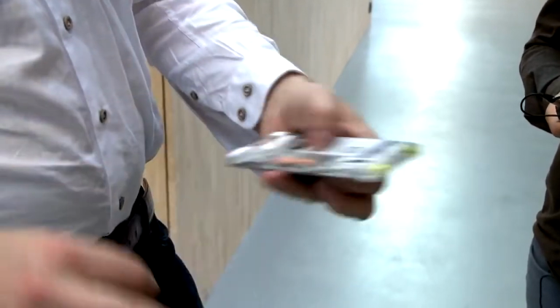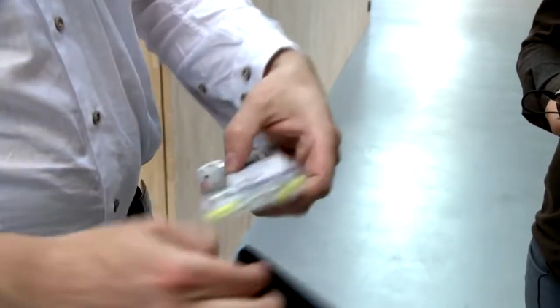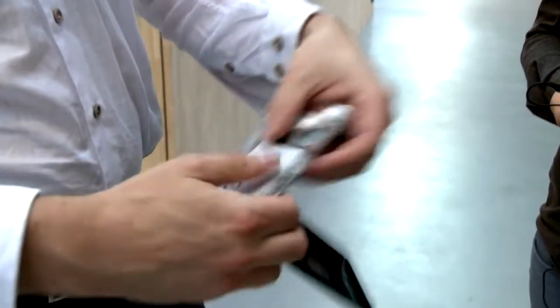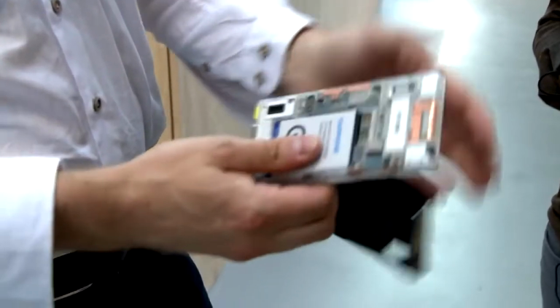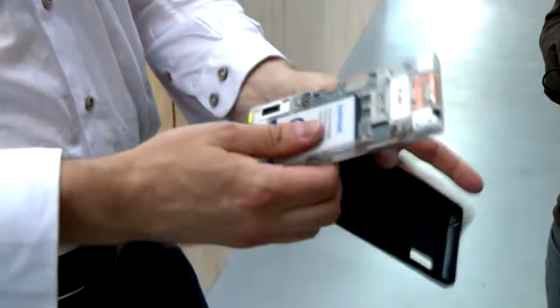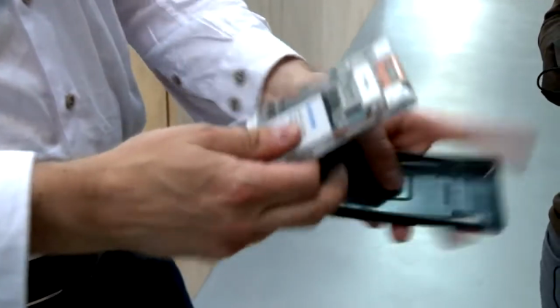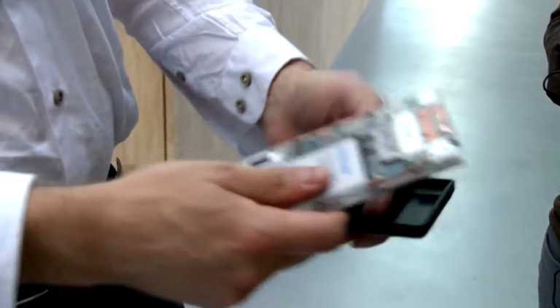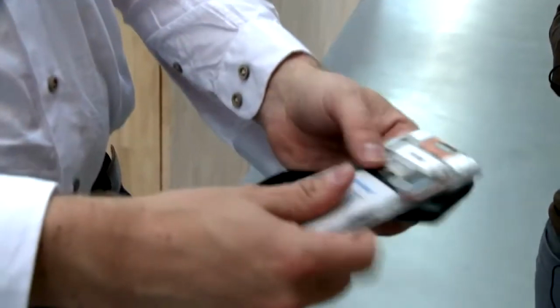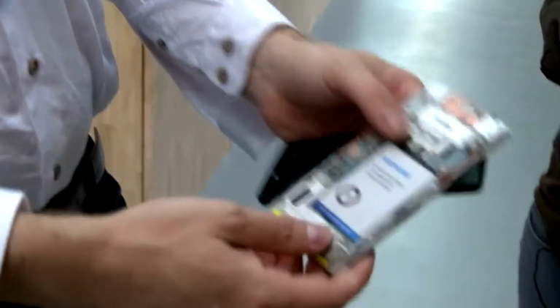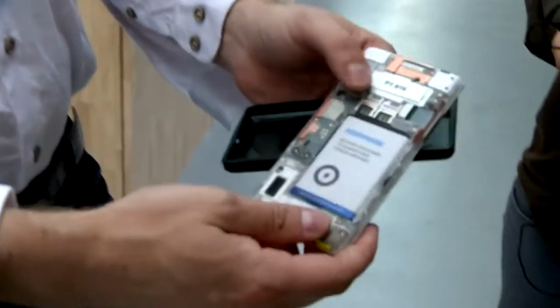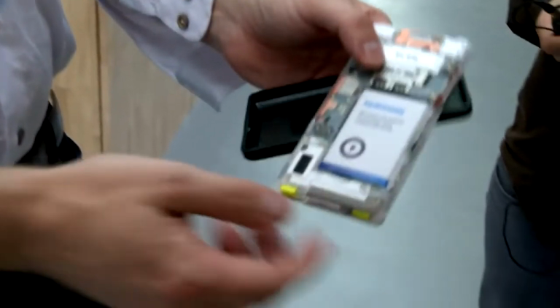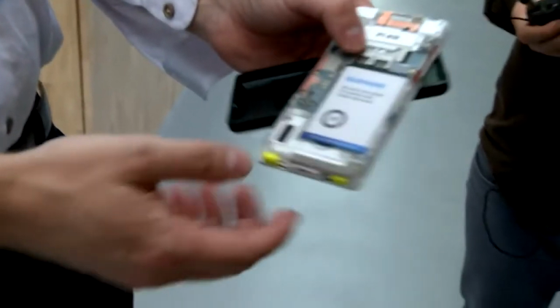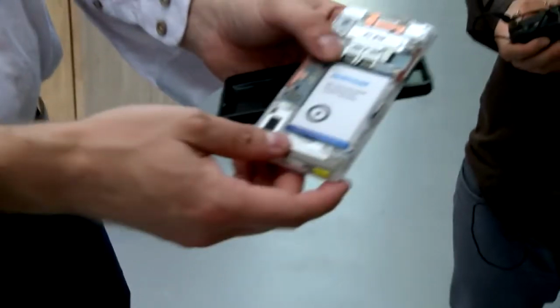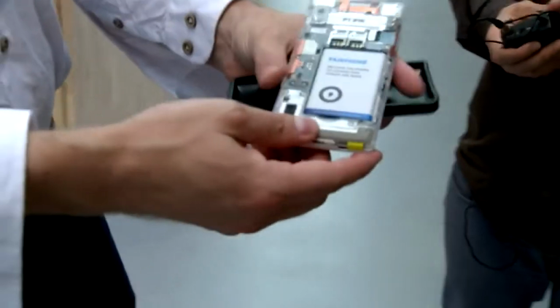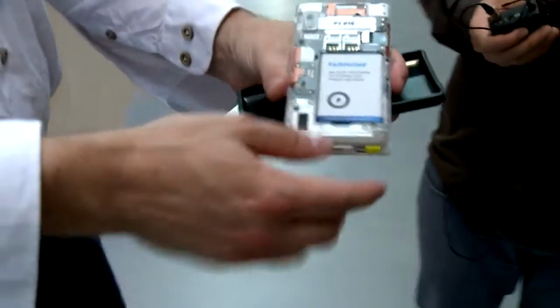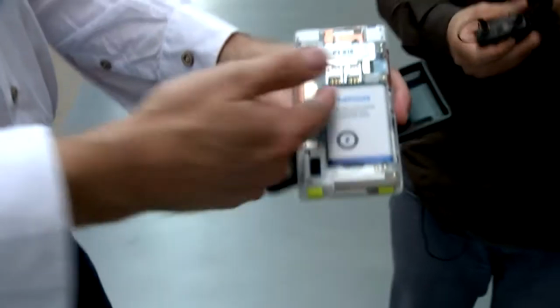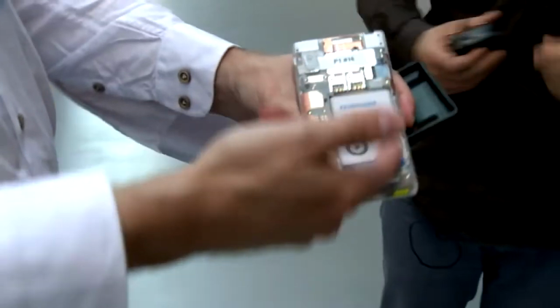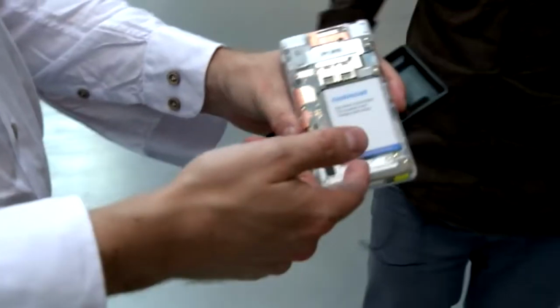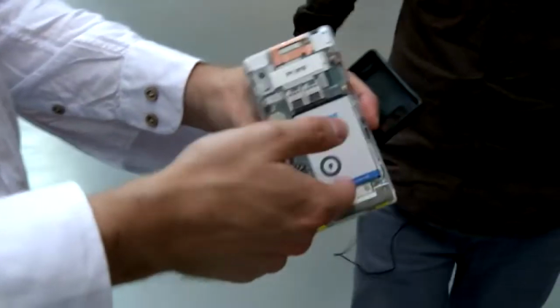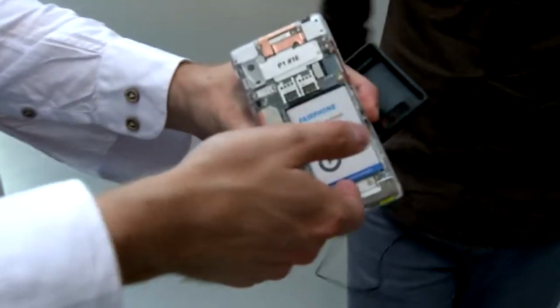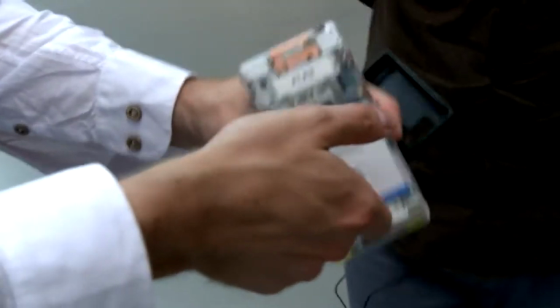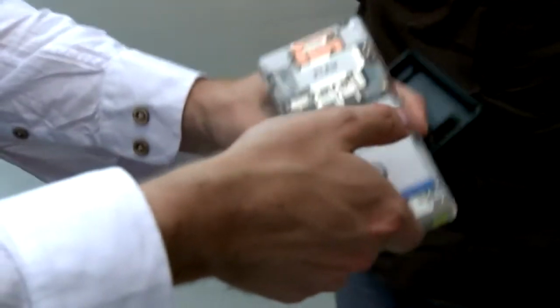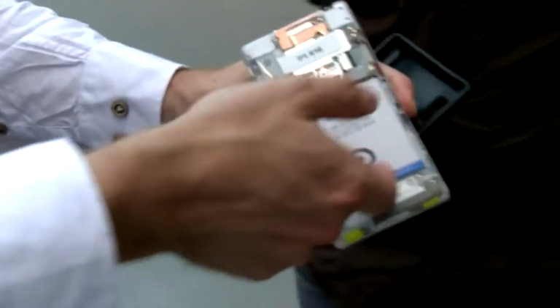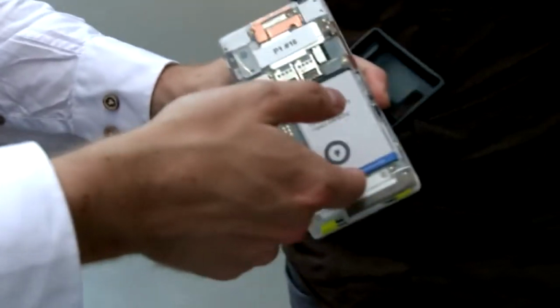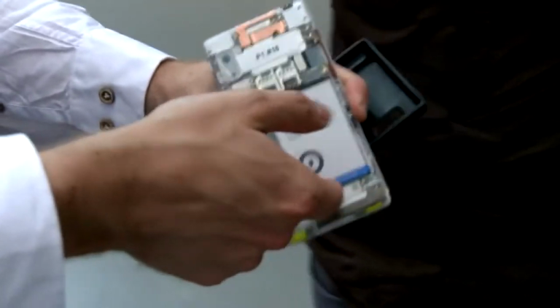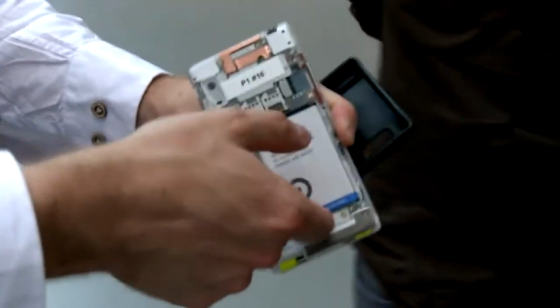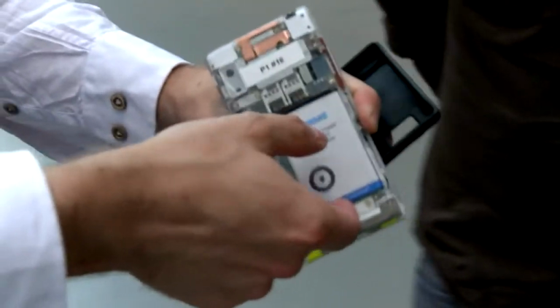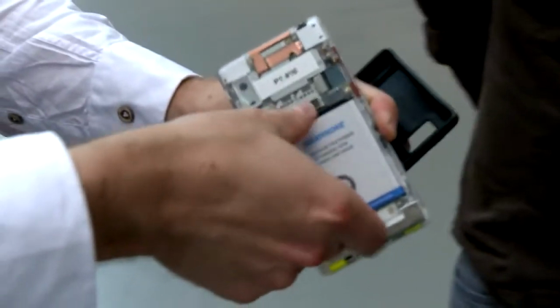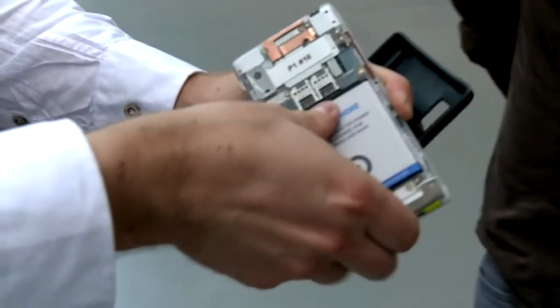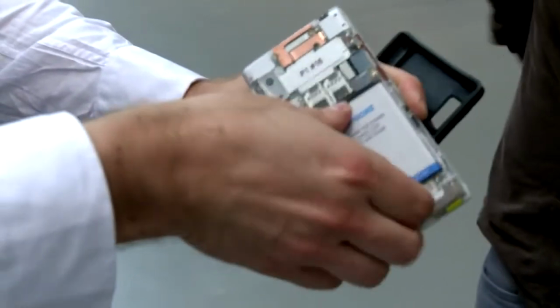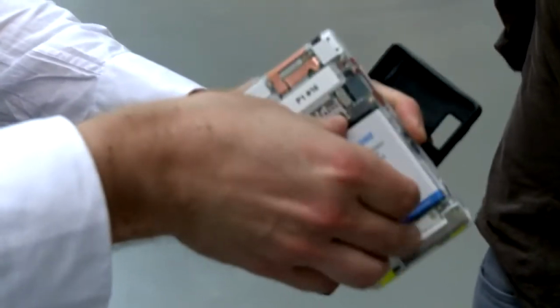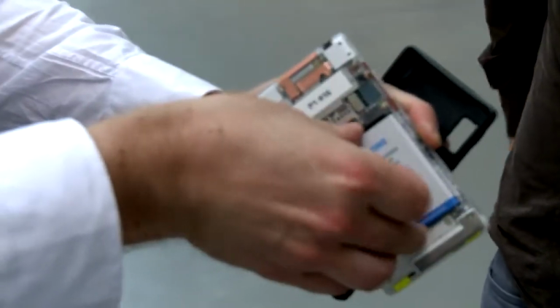You can take it apart, actually. The battery is basically removable, which is now a sellable feature.